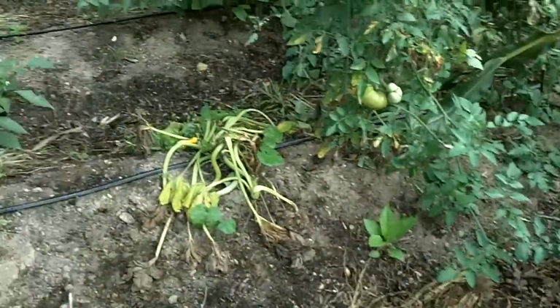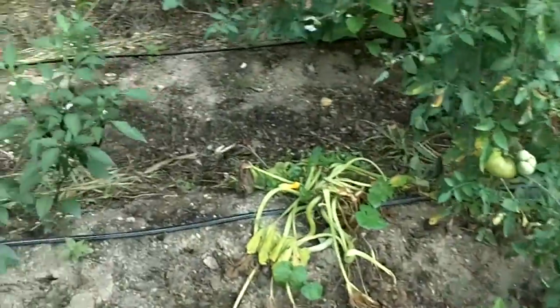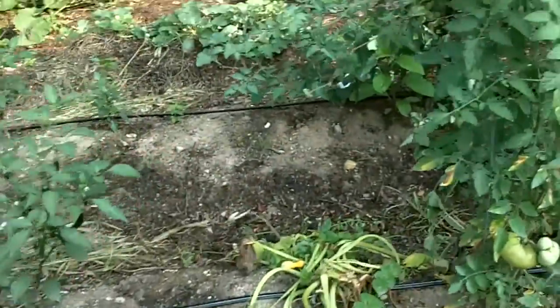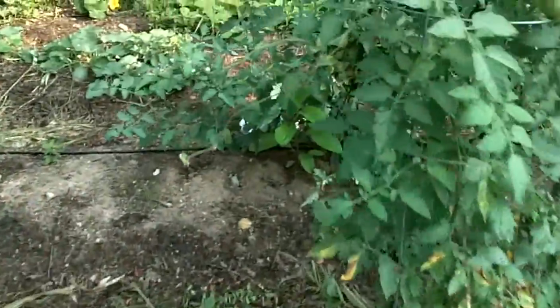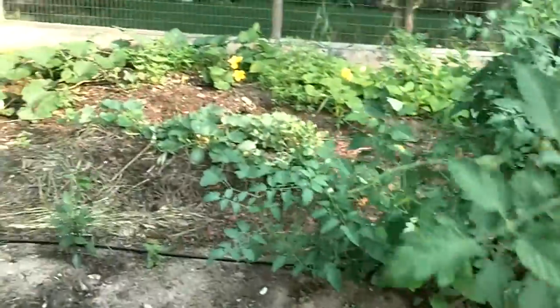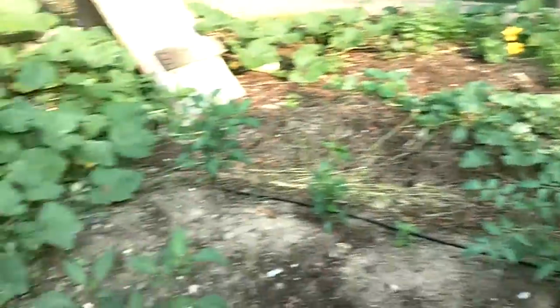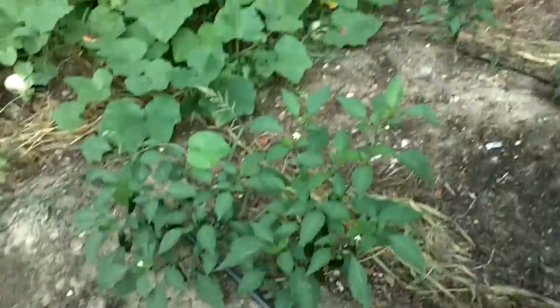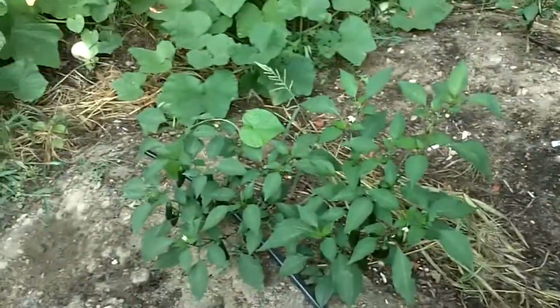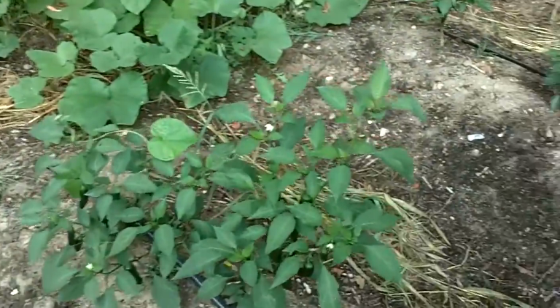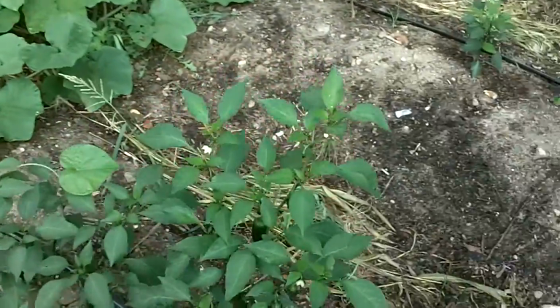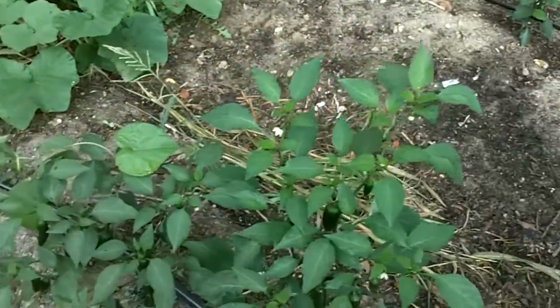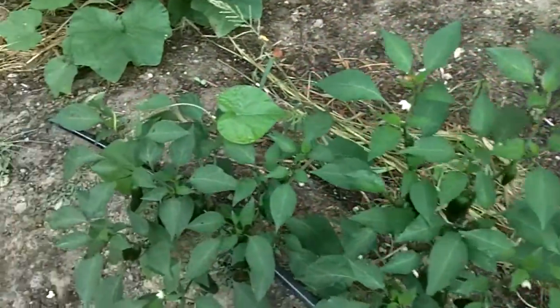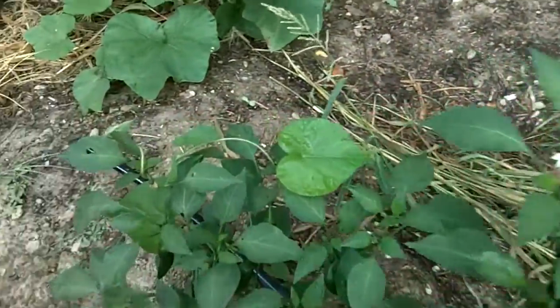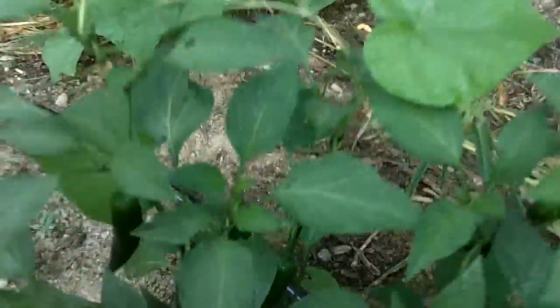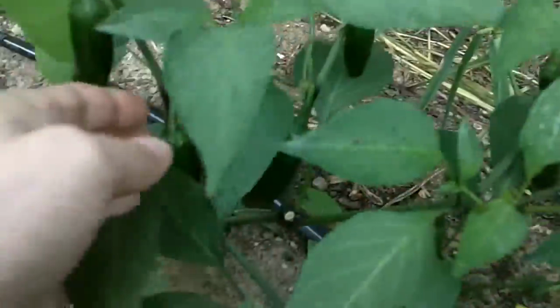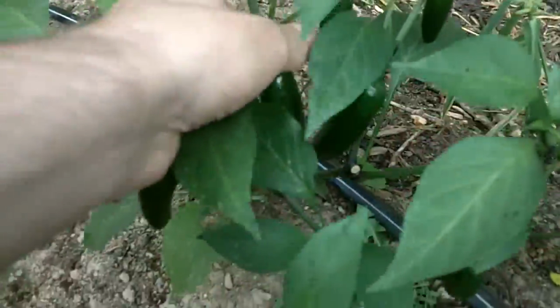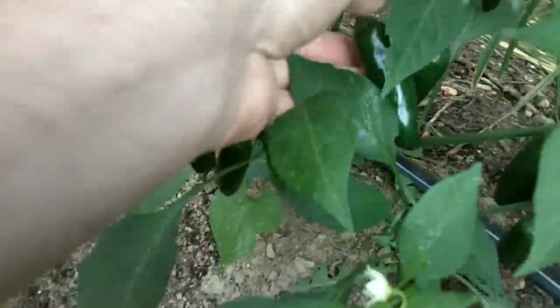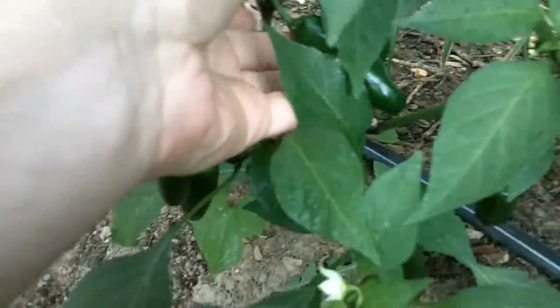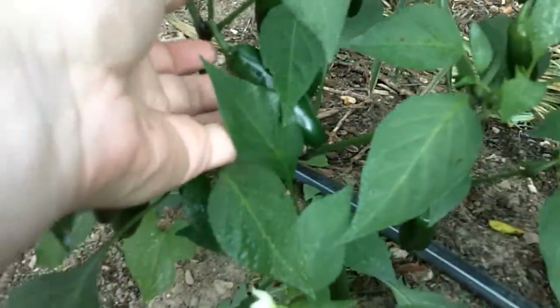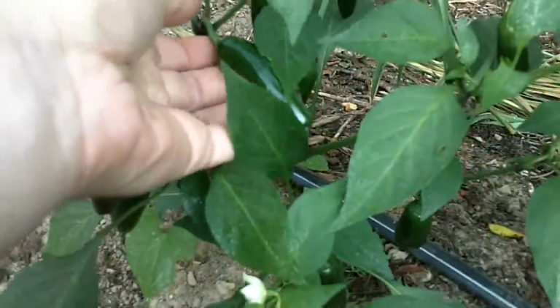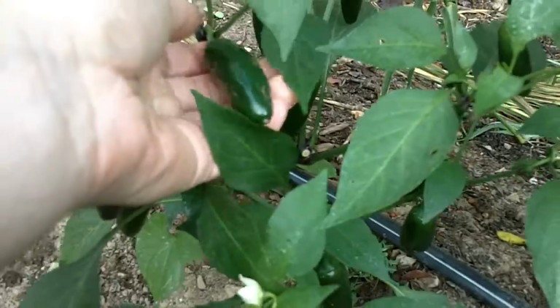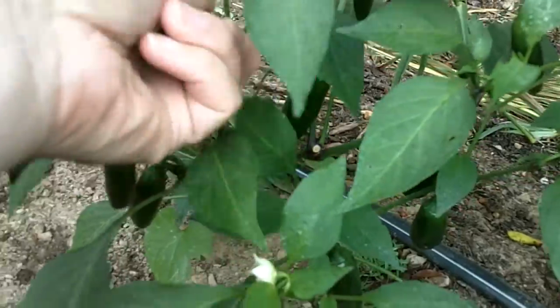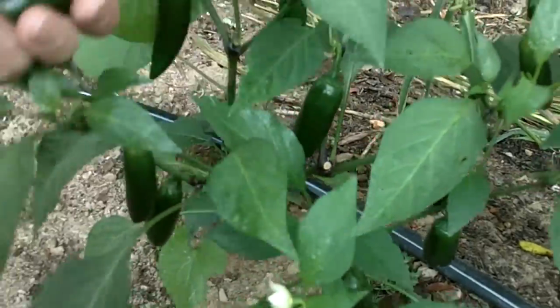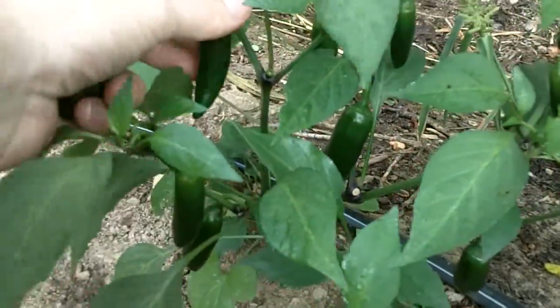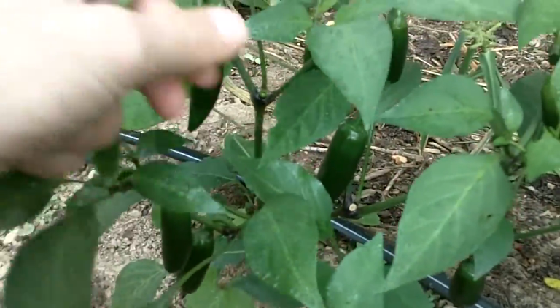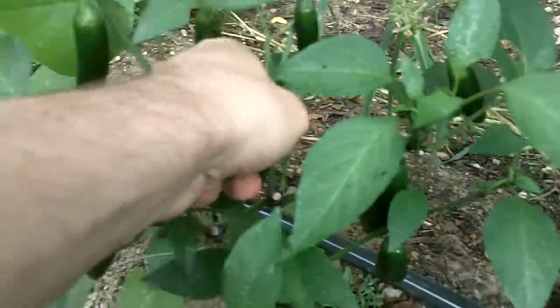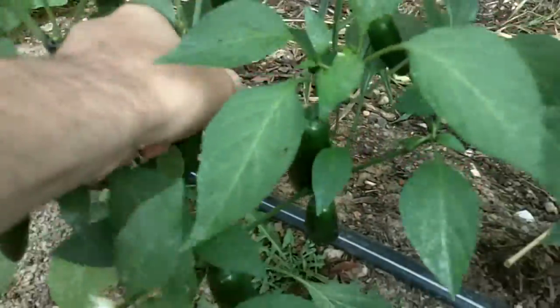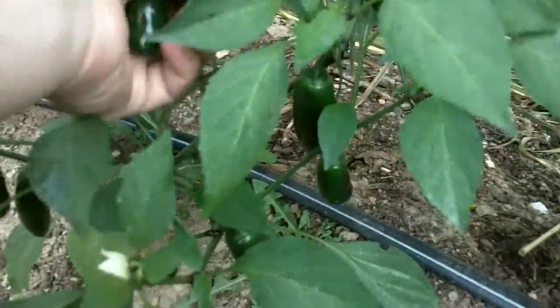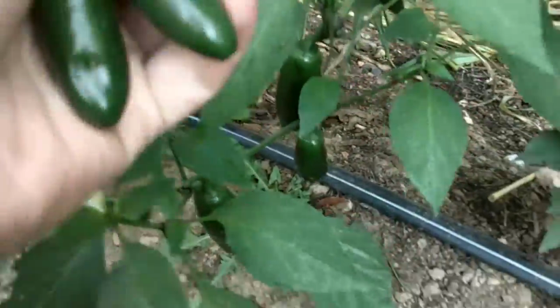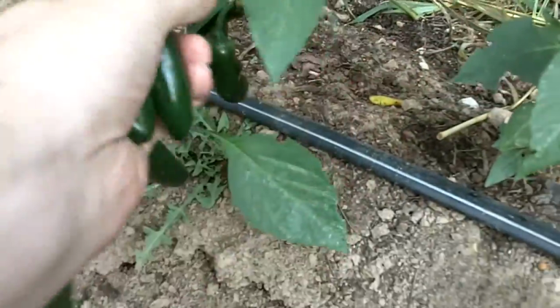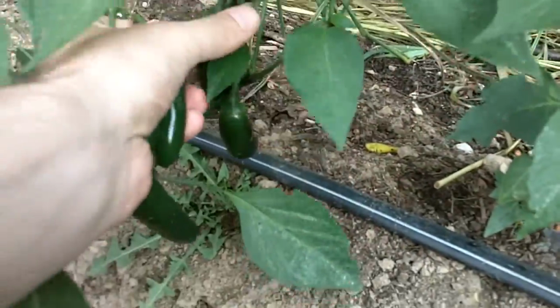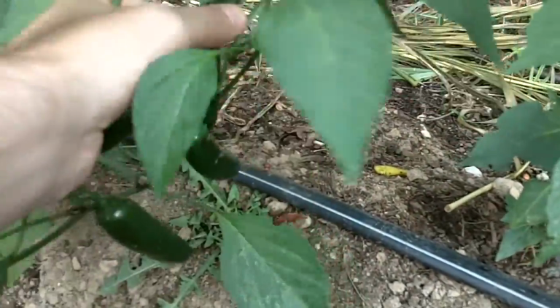What else we got? Lots of these not-hot jalapenos, which I think are delicious. I'm definitely going to pick several of them here.